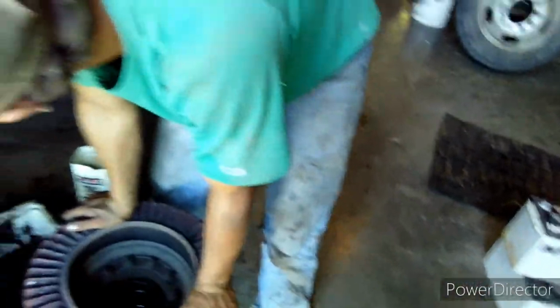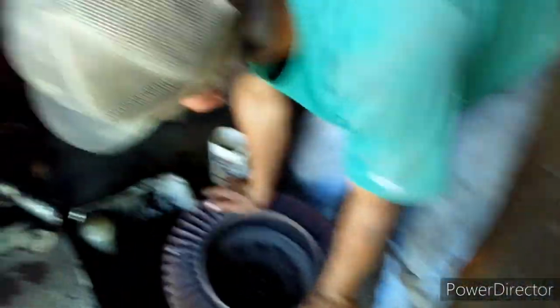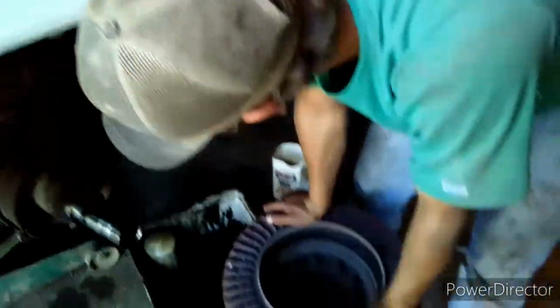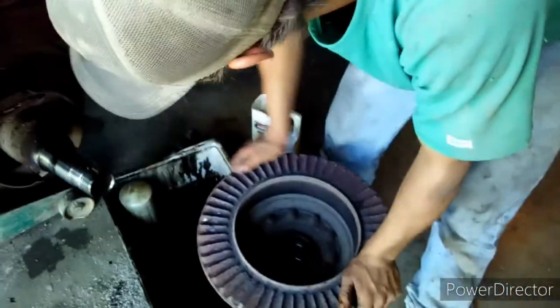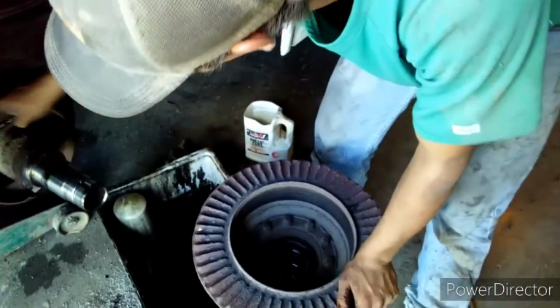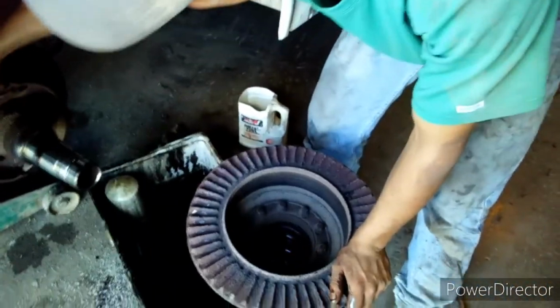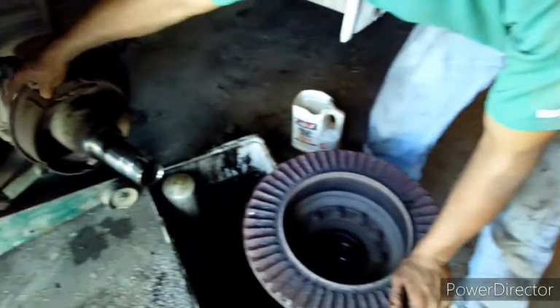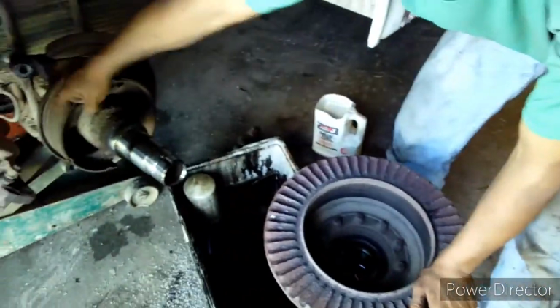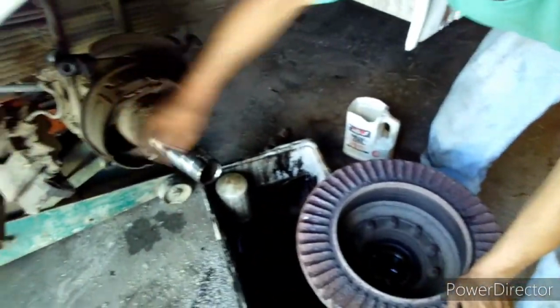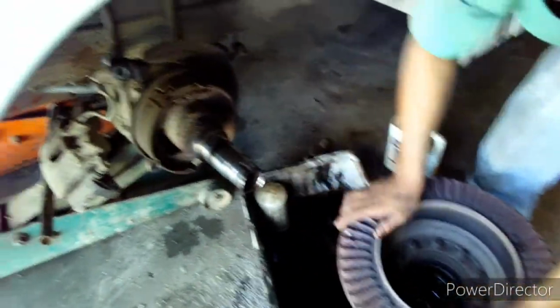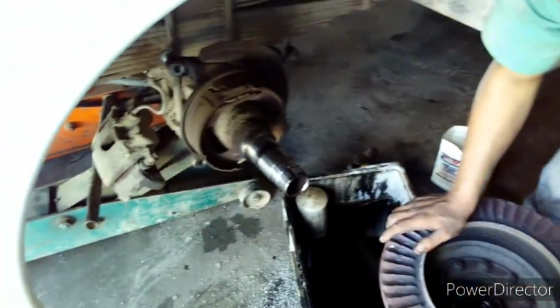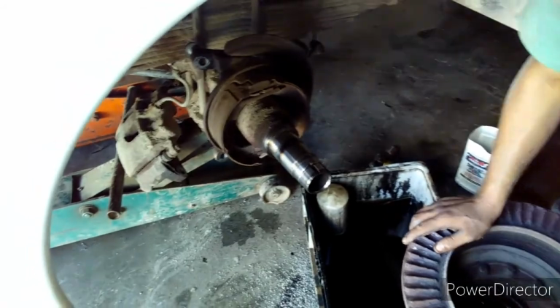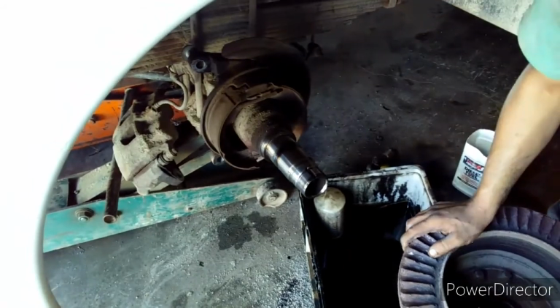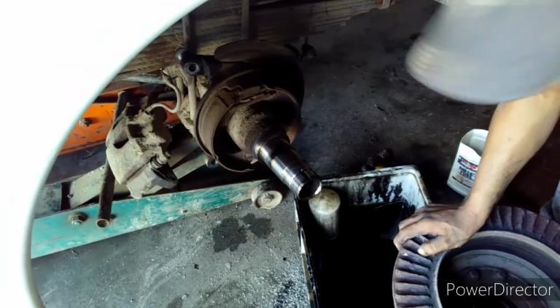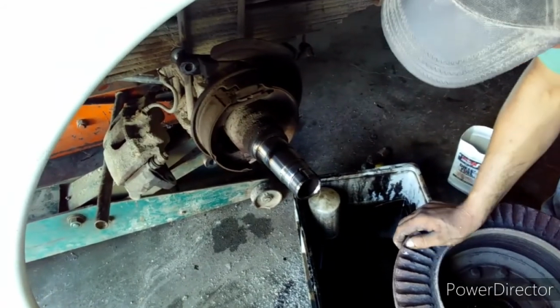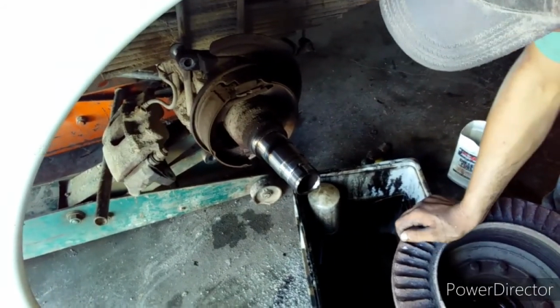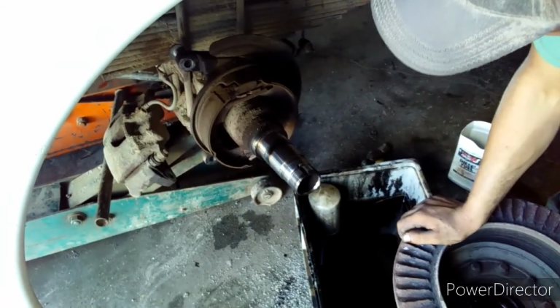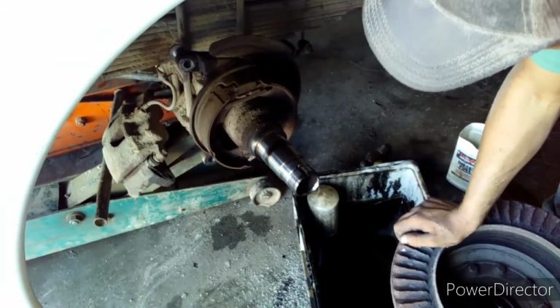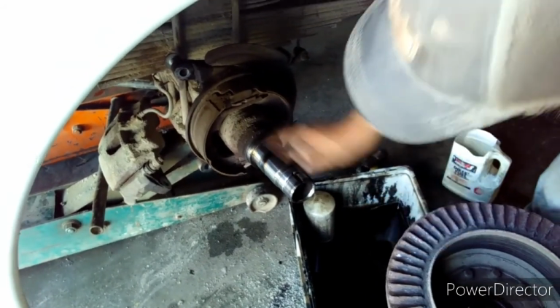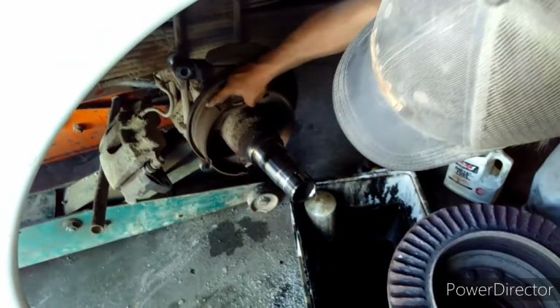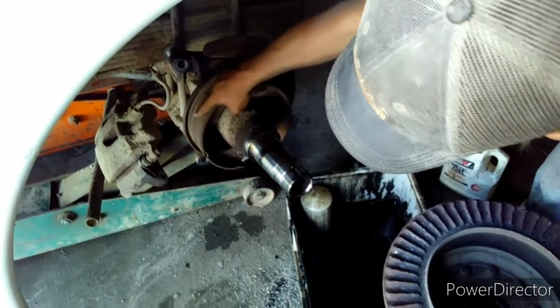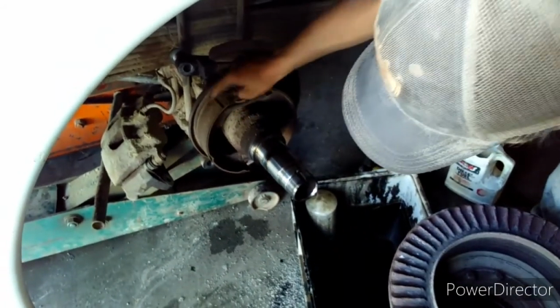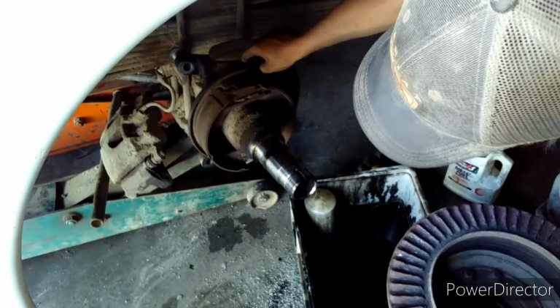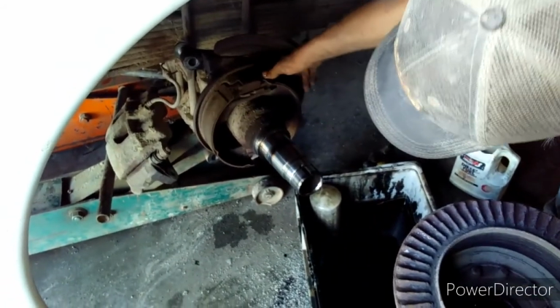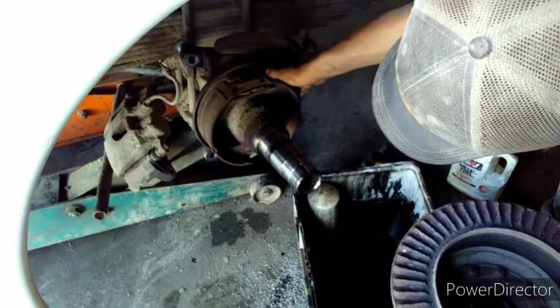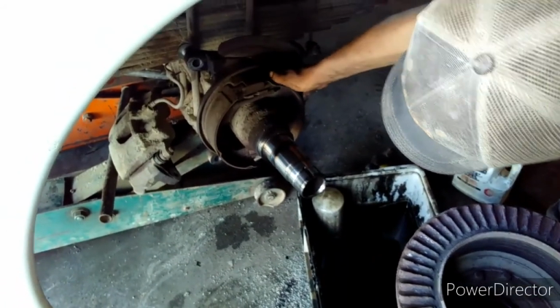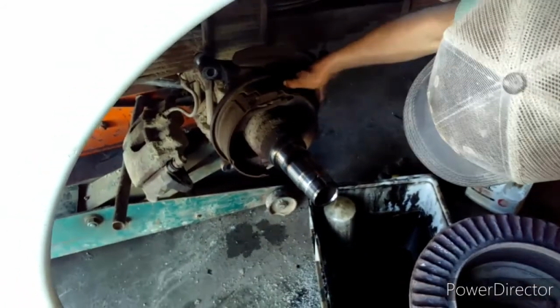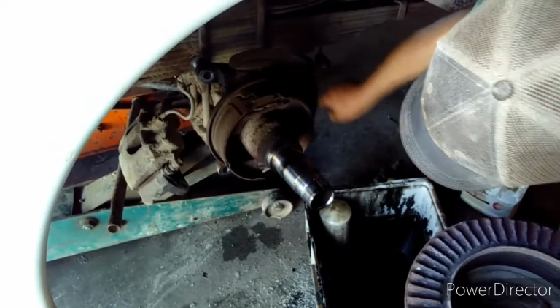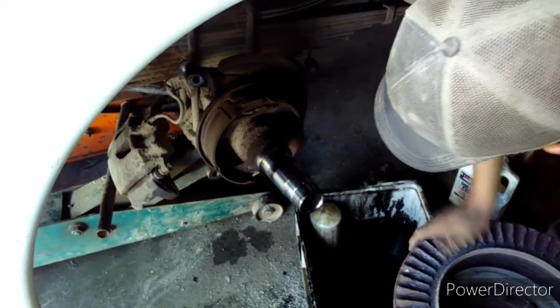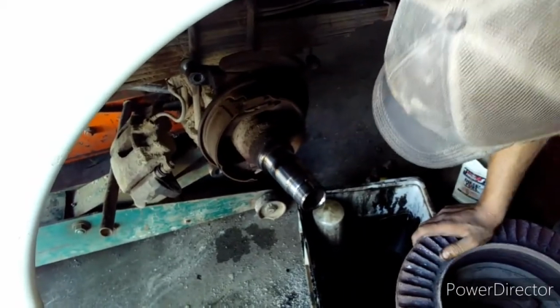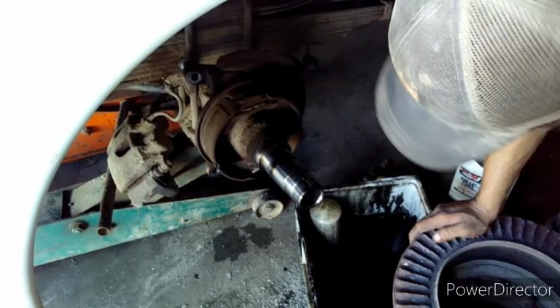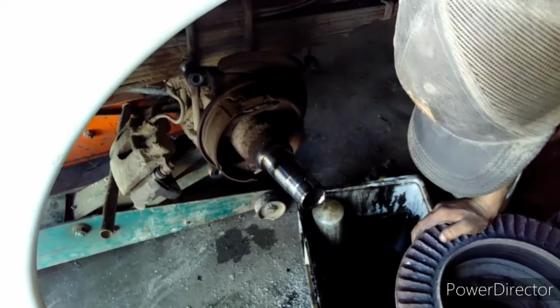It was due time for a new rotor. It looks like the pads are there too. Well, we may replace it all — we'll just see.